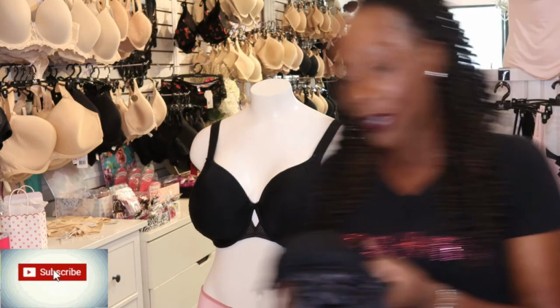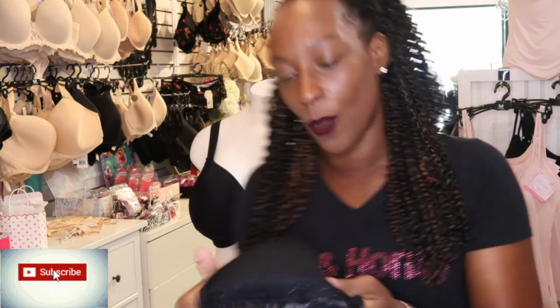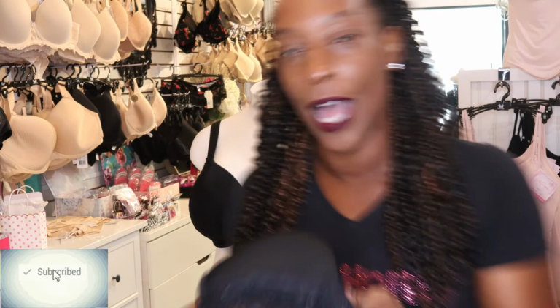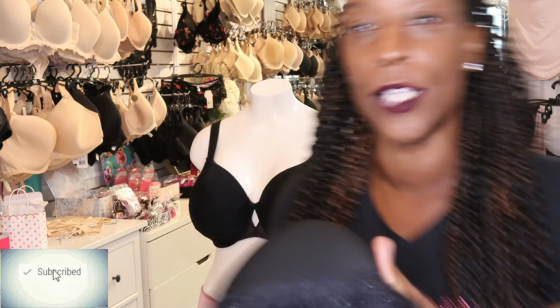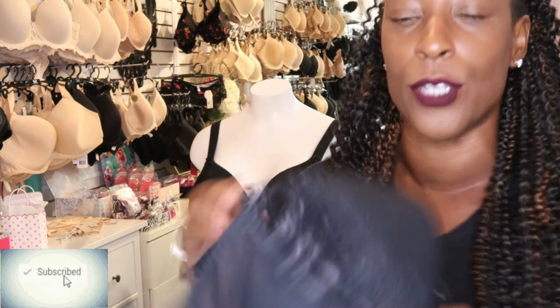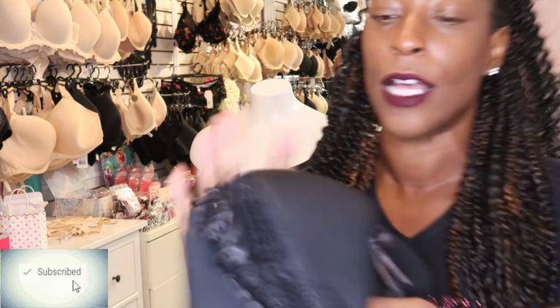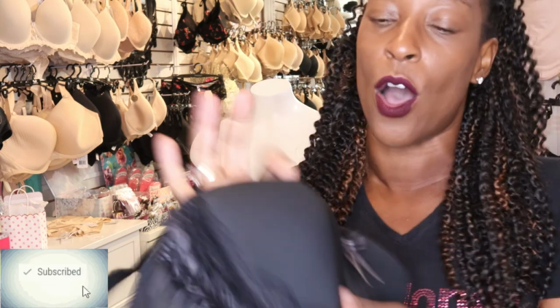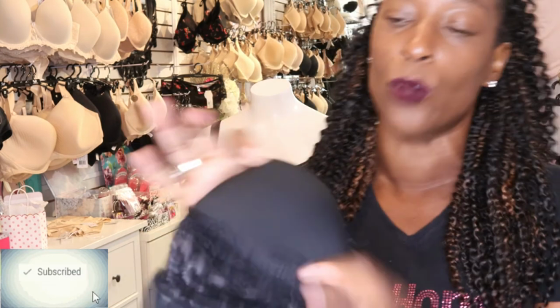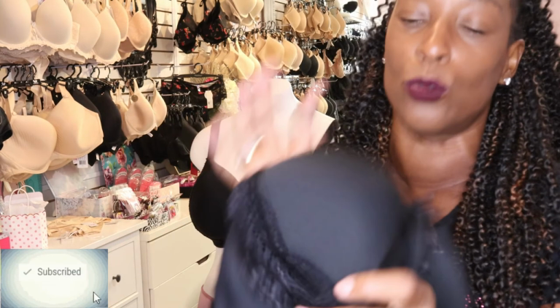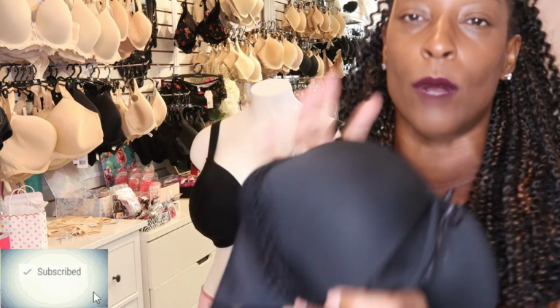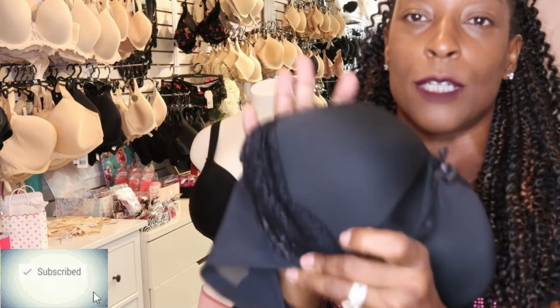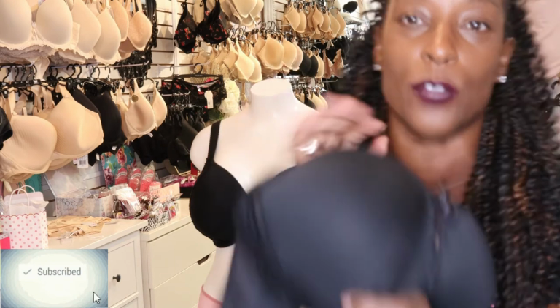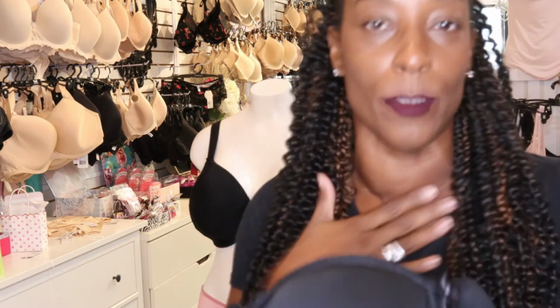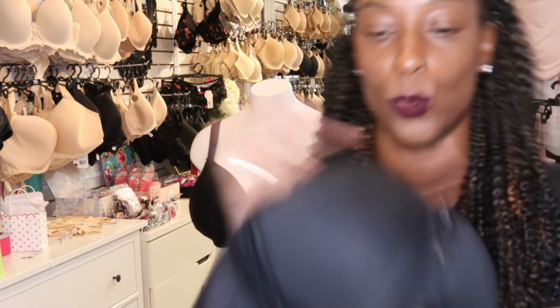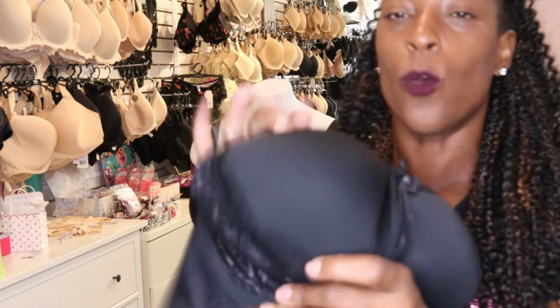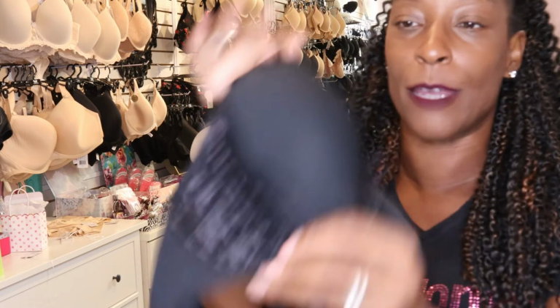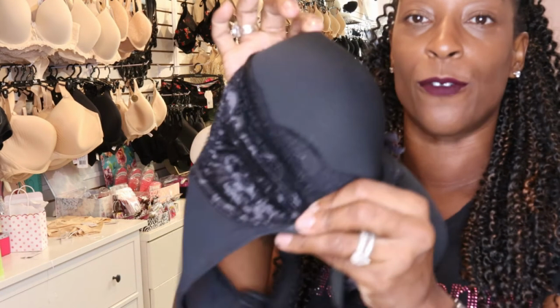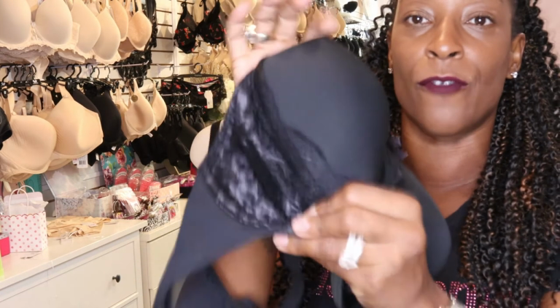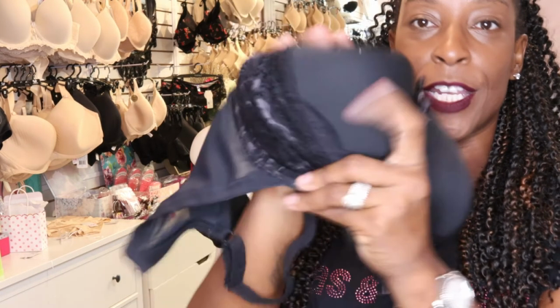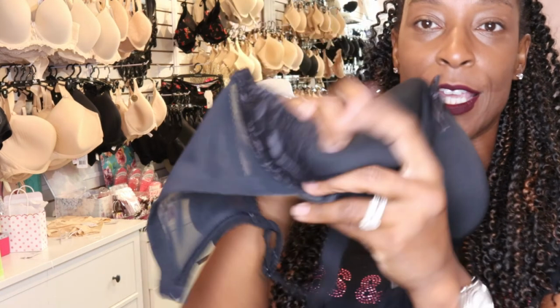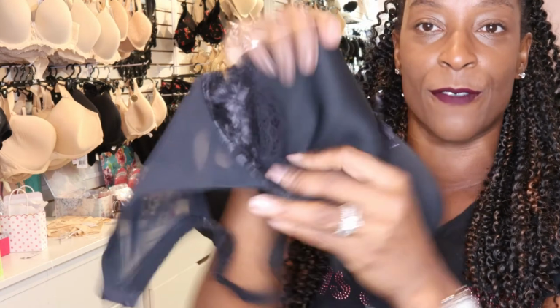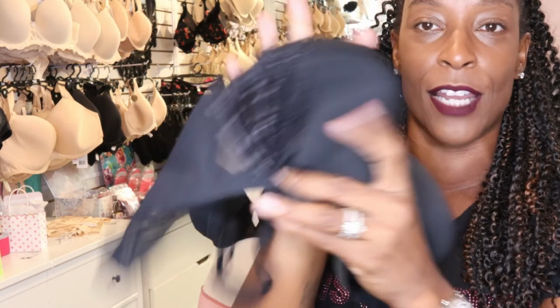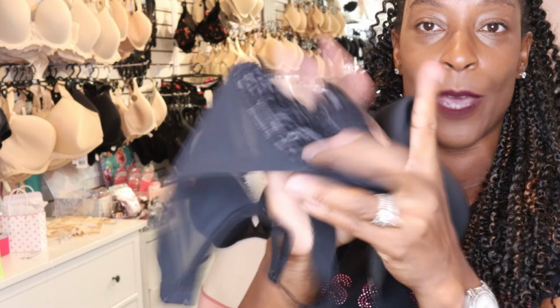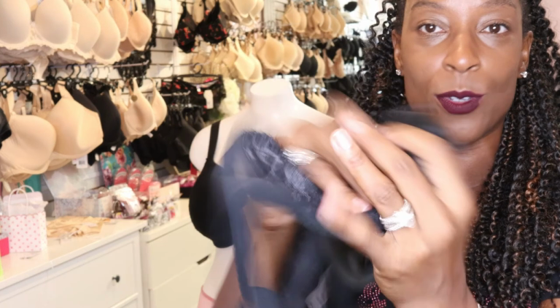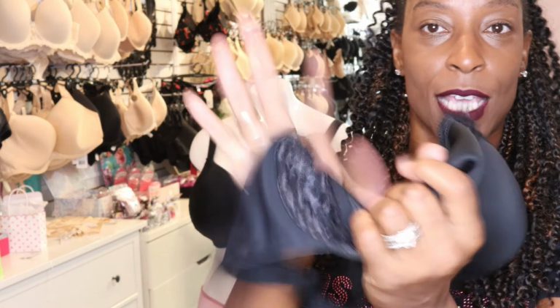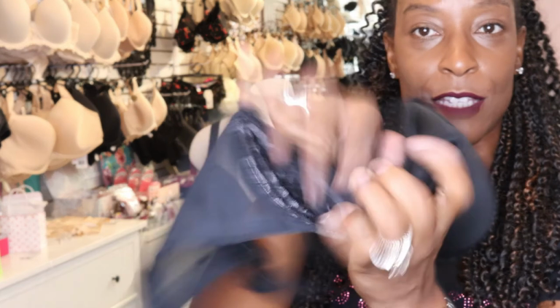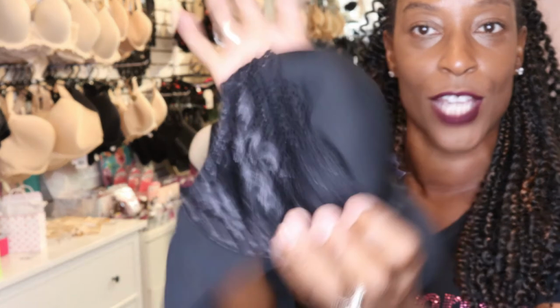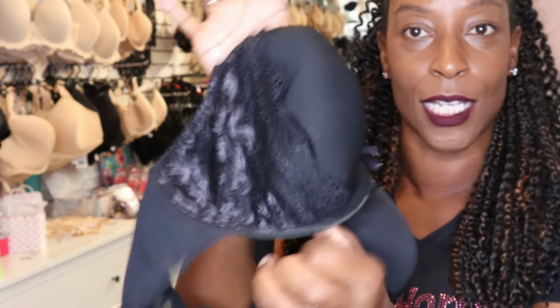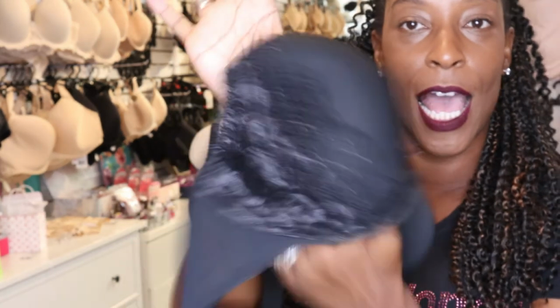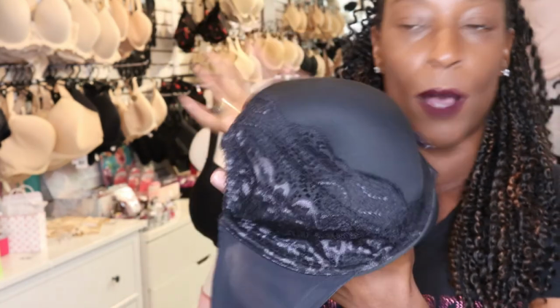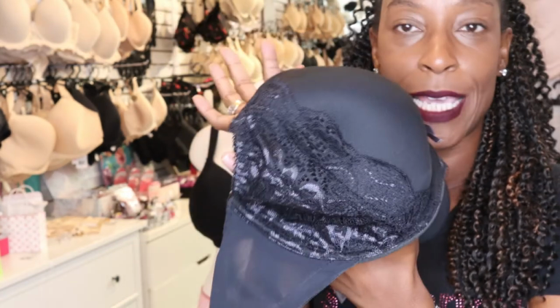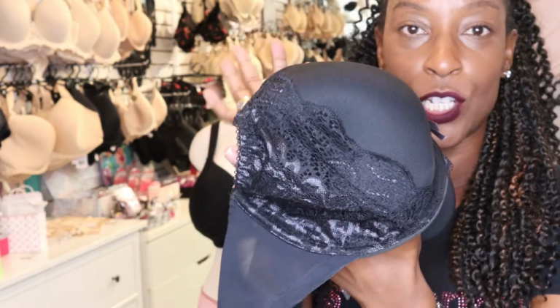As opposed to the old school moulded bras, where they were very firm and rigid, this one is very lightweight. As you can see, I can scrunch it and it pops back into shape.